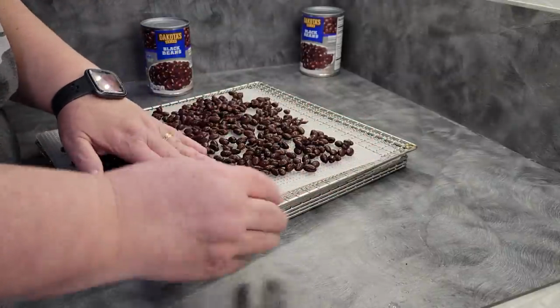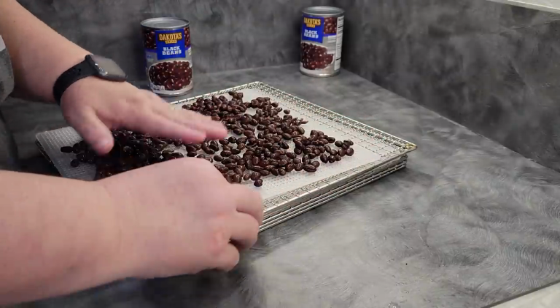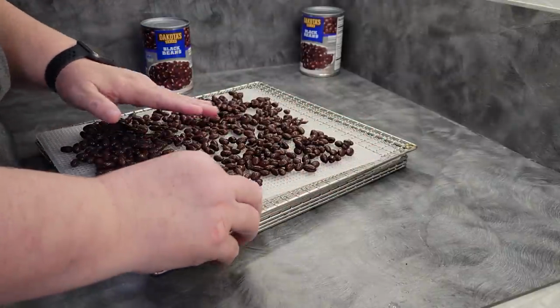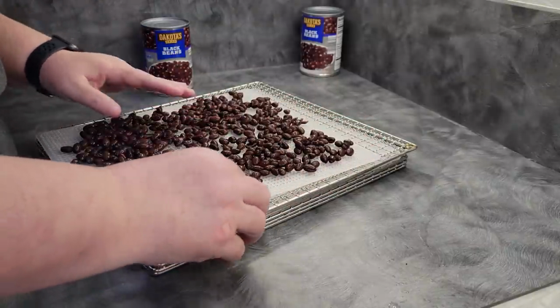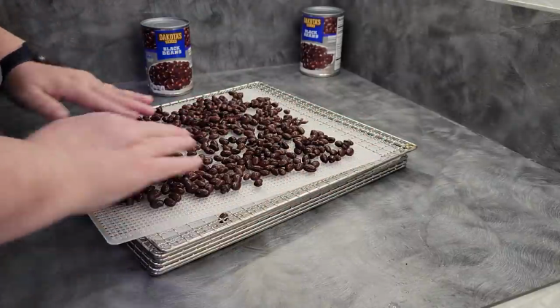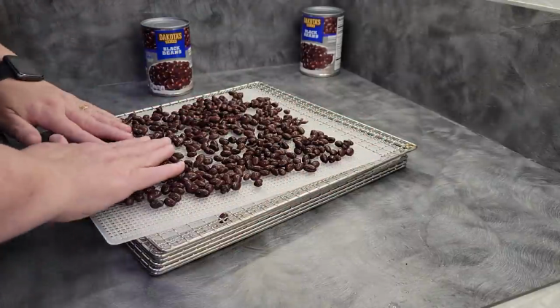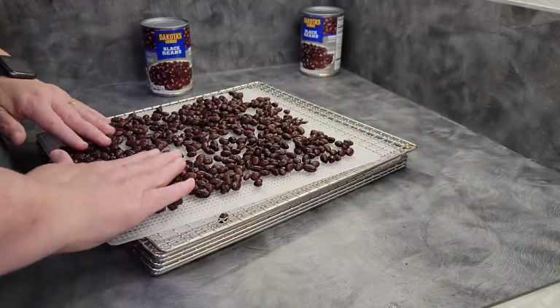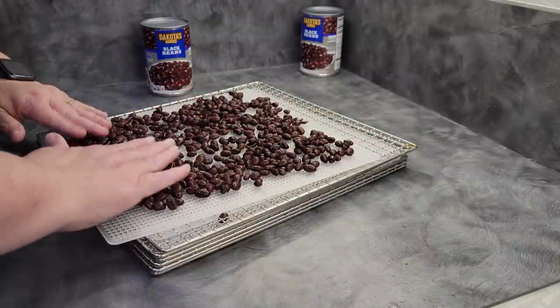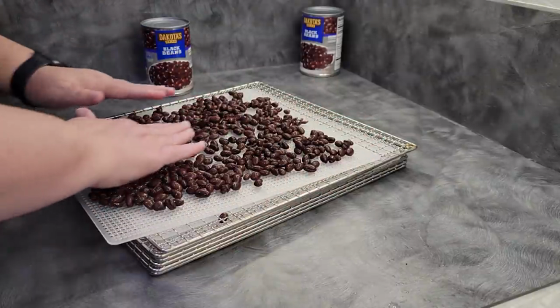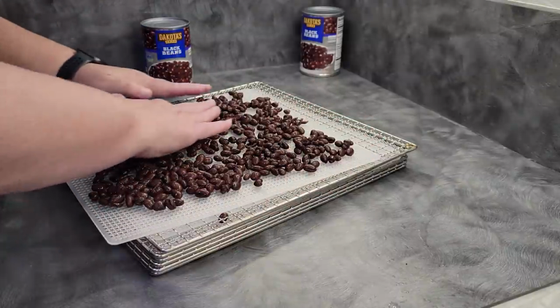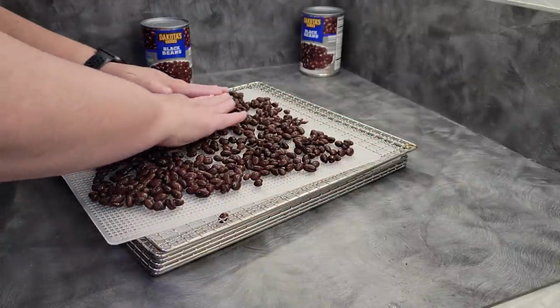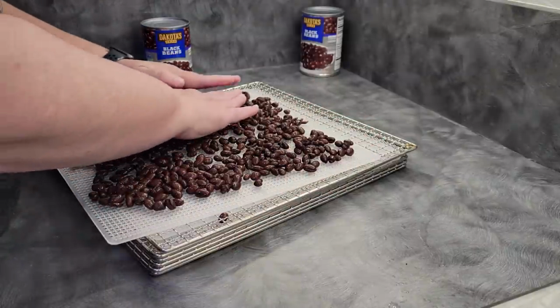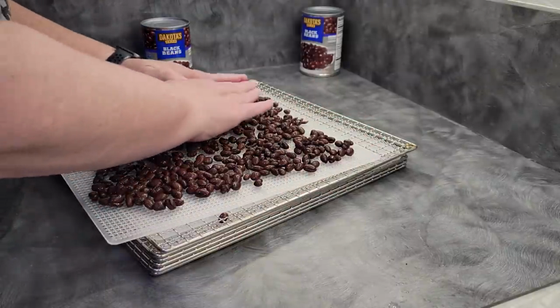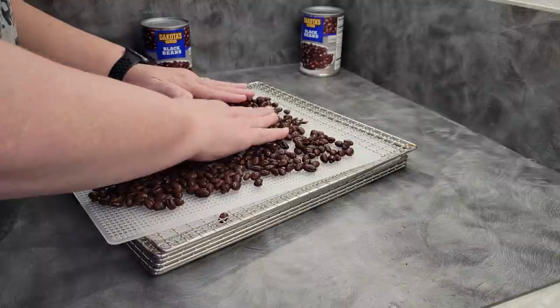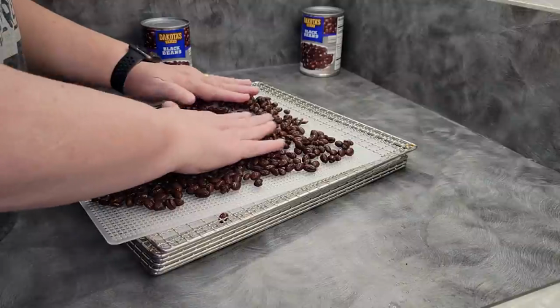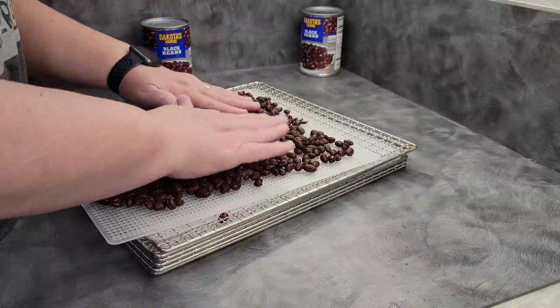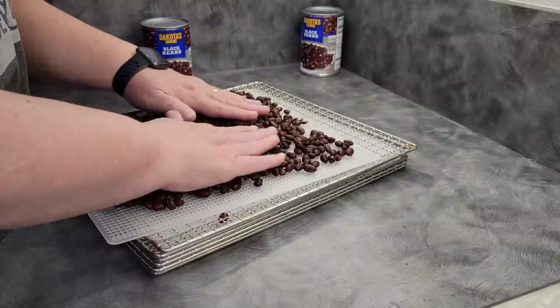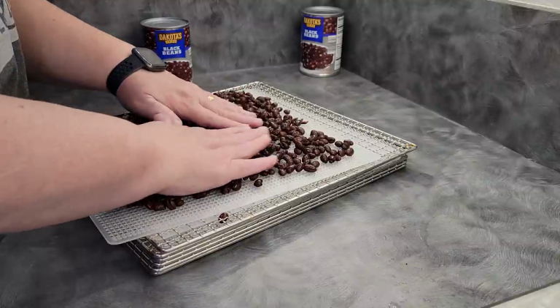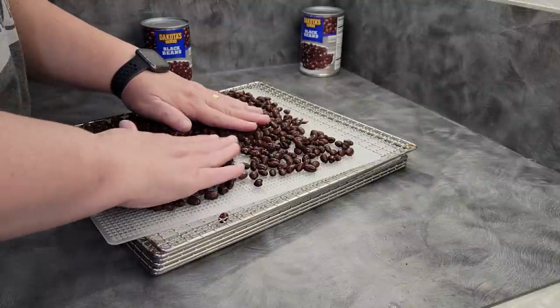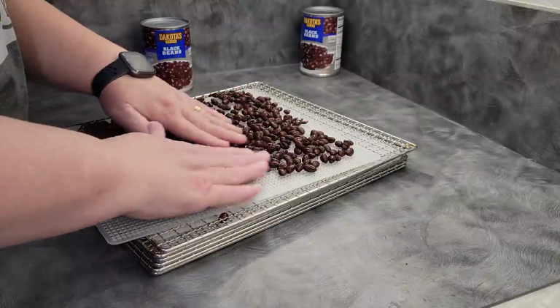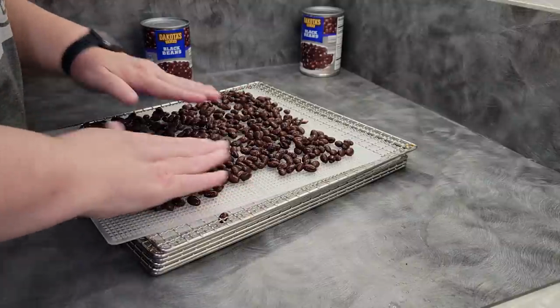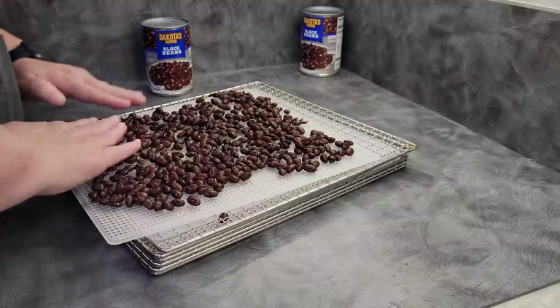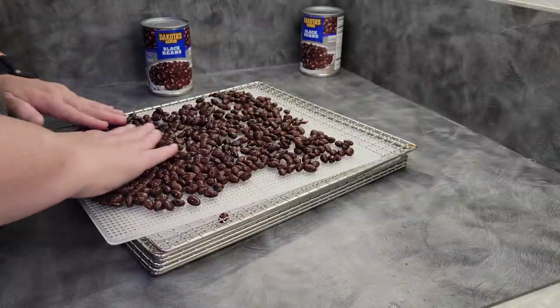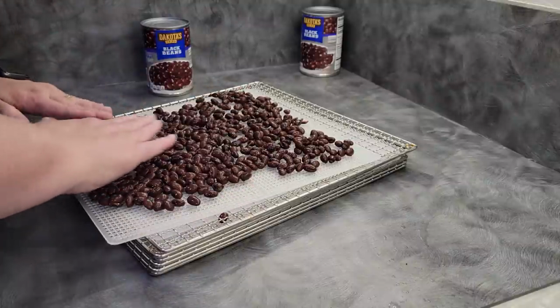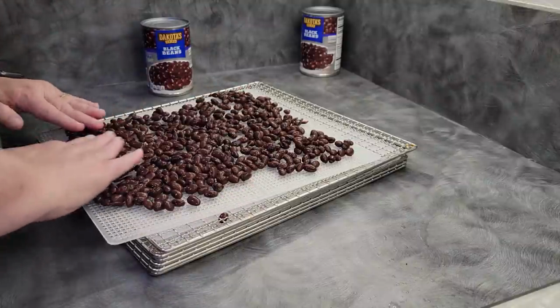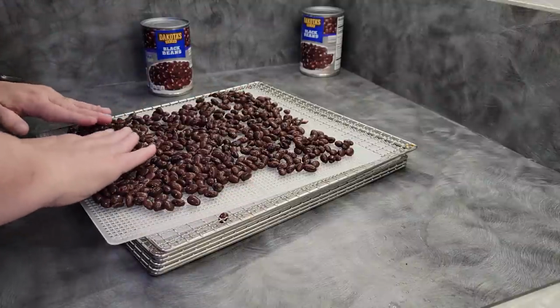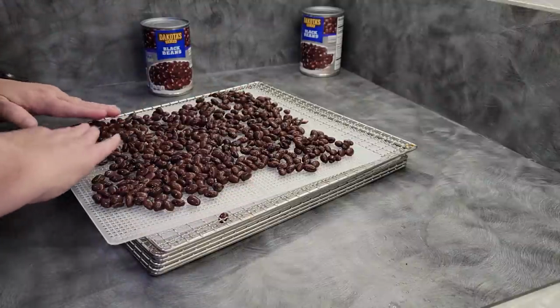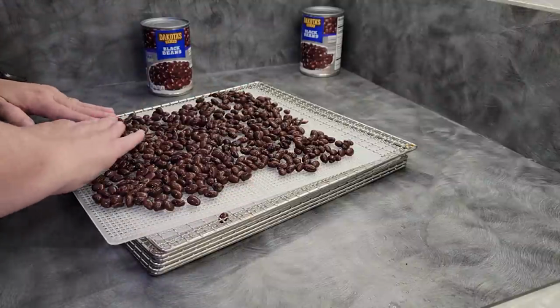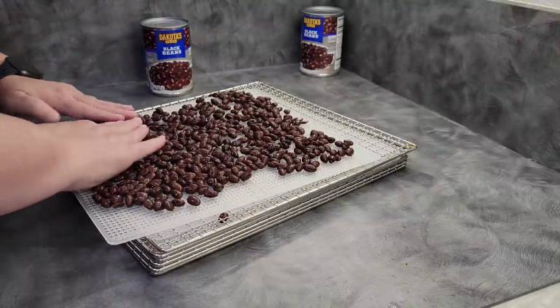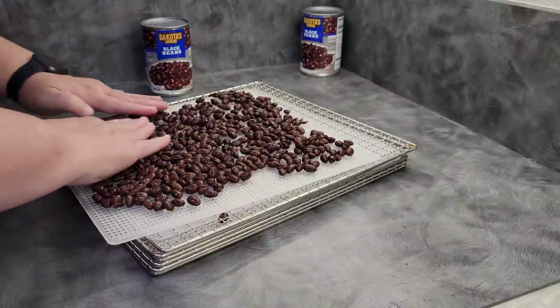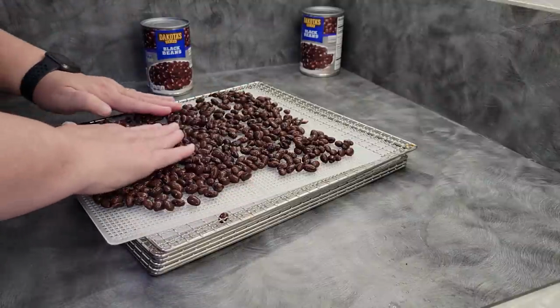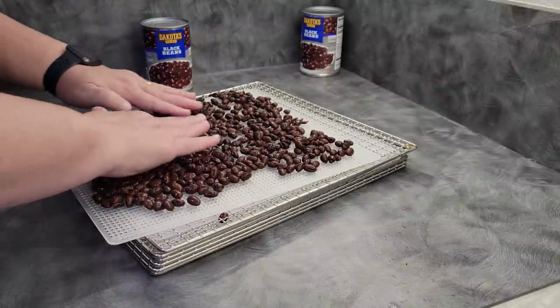It looks like one tray is going to hold about one can on my machine. This is a Kasori. If you're using a larger machine, you might be able to get more, but I think we're going to be safe doing about one can per tray.